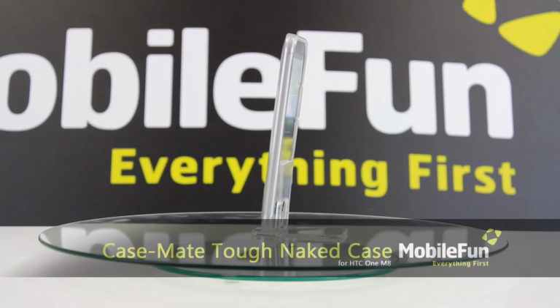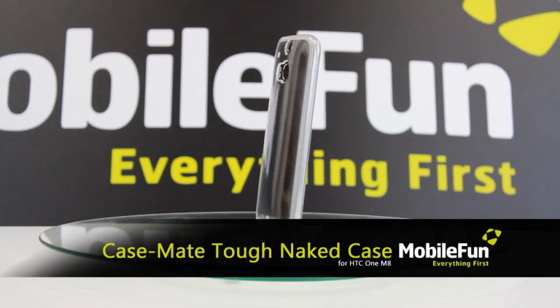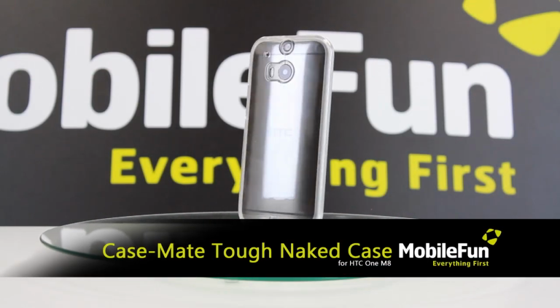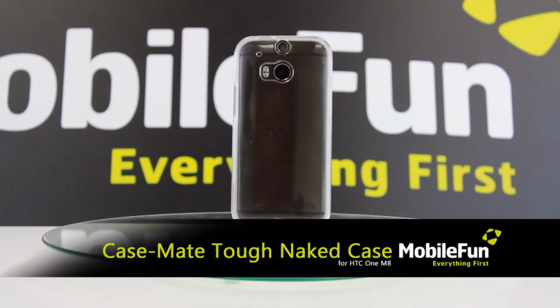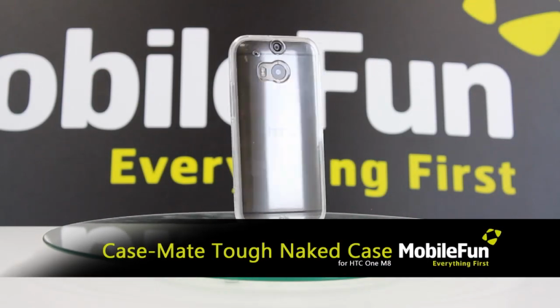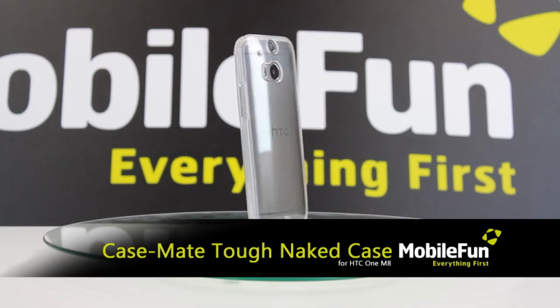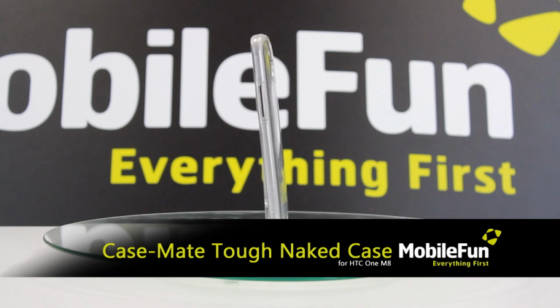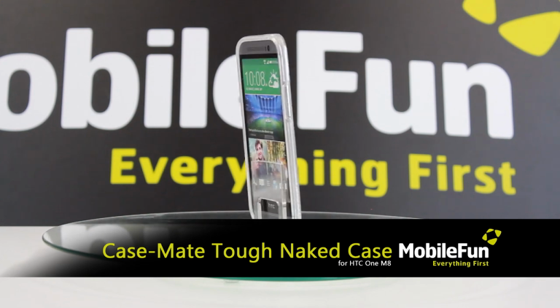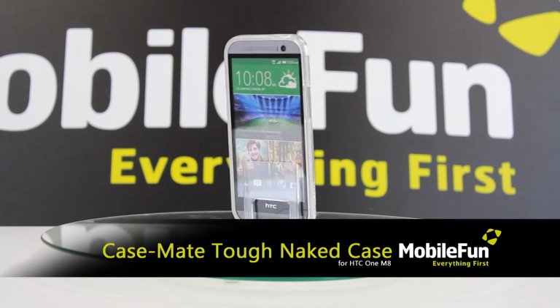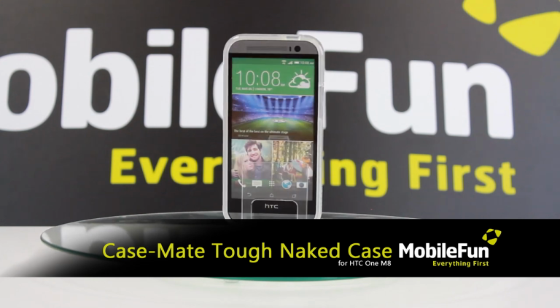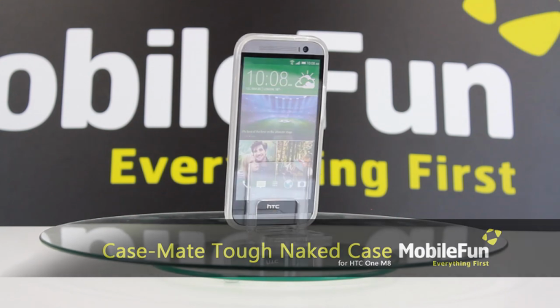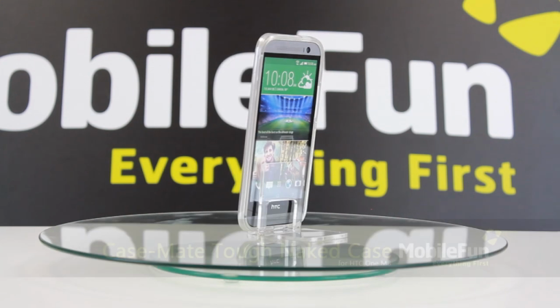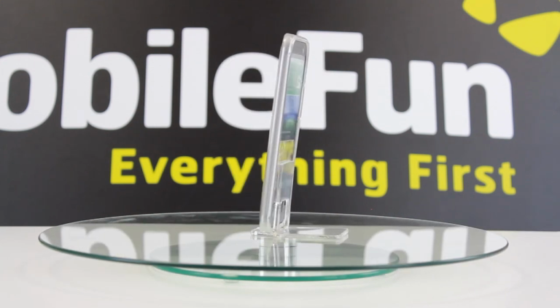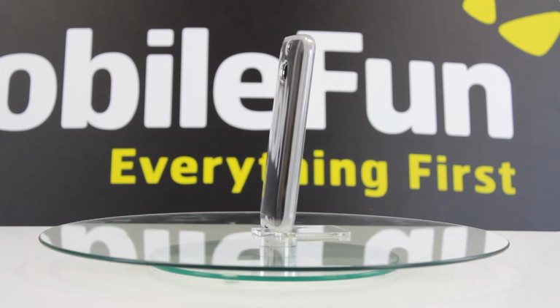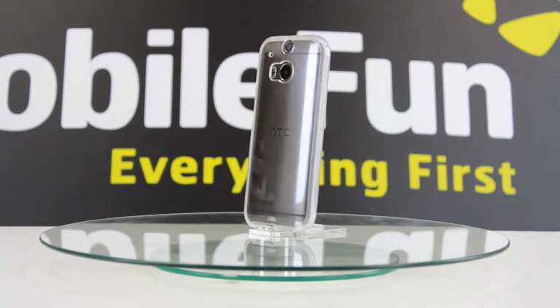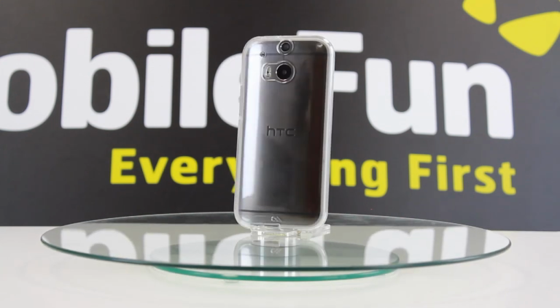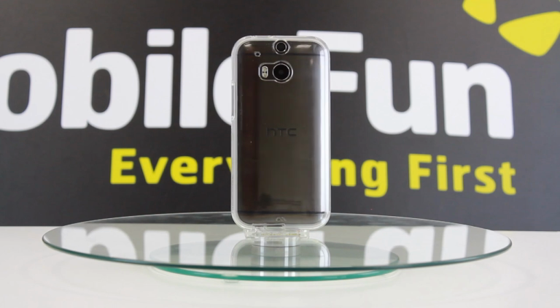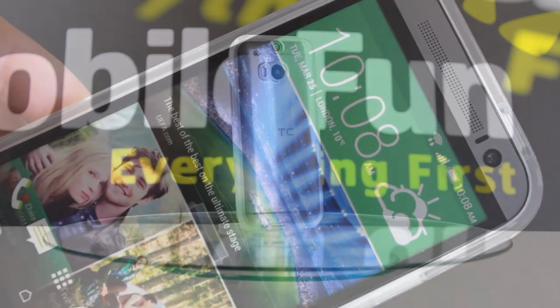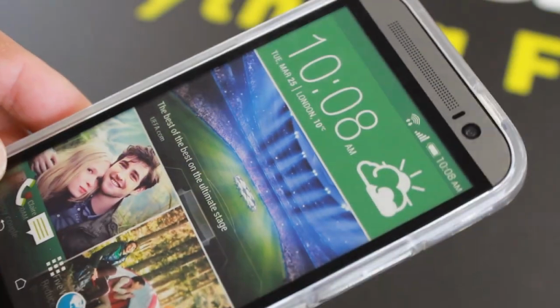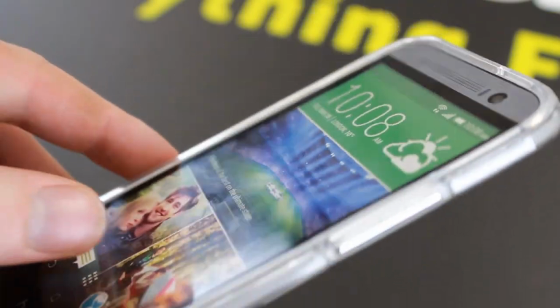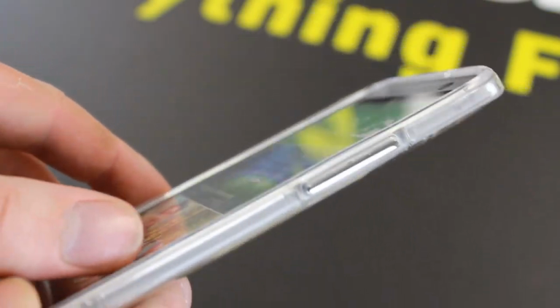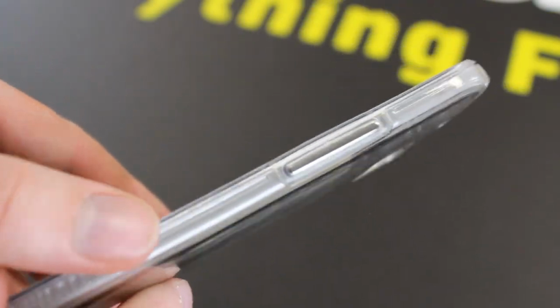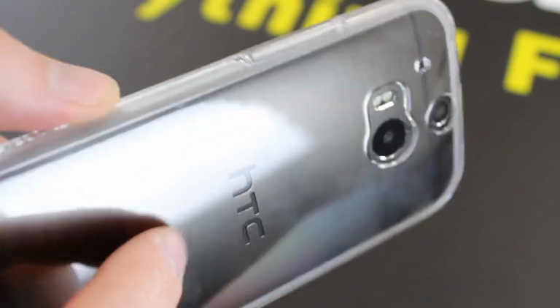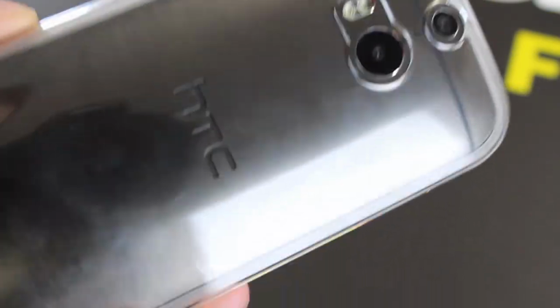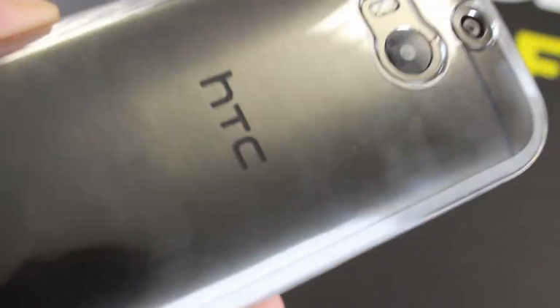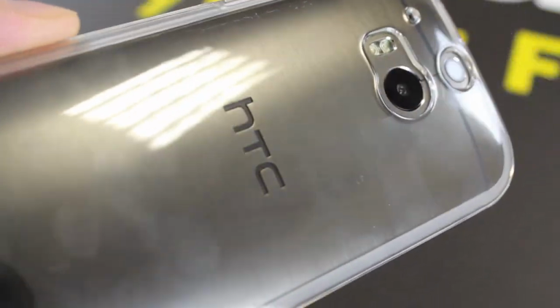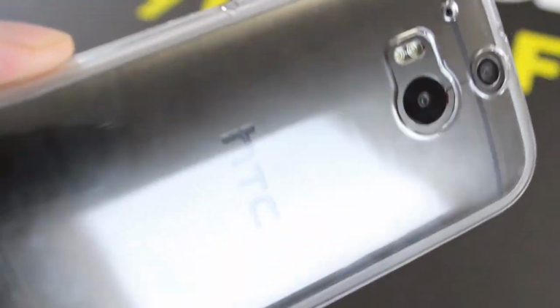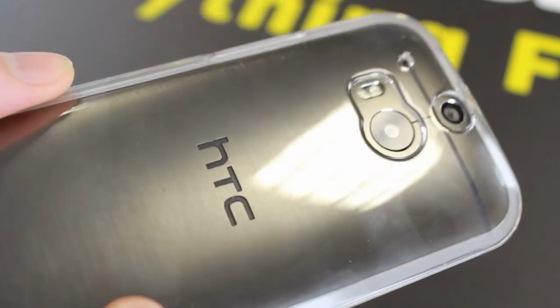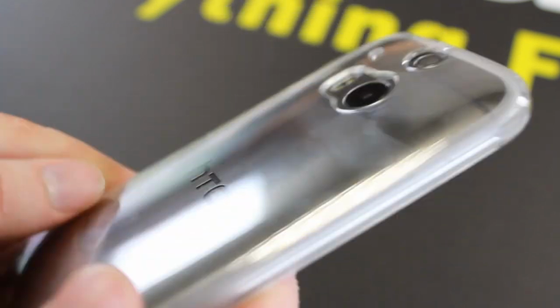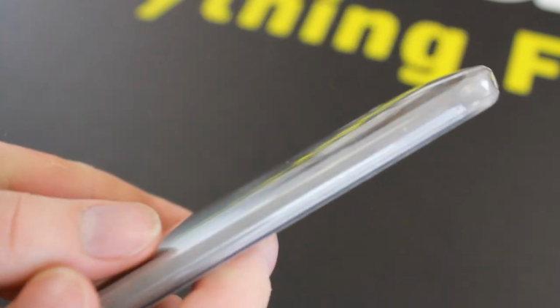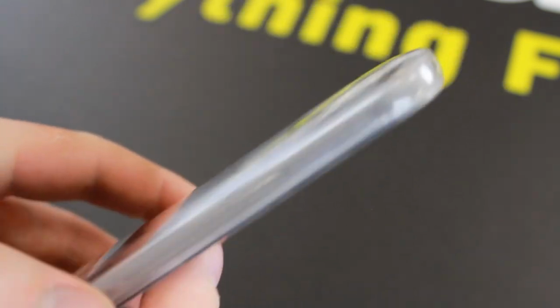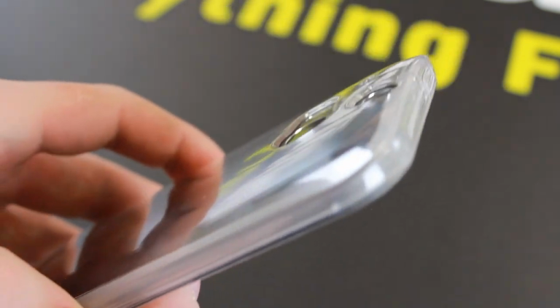Next we have the Casemate Tough Naked case in clear. The Casemate Tough Naked case maintains the HTC One M8's superb slimline styling. Measuring just a few millimetres thick, this case is perfect for those wanting fantastic protection without the added bulk.